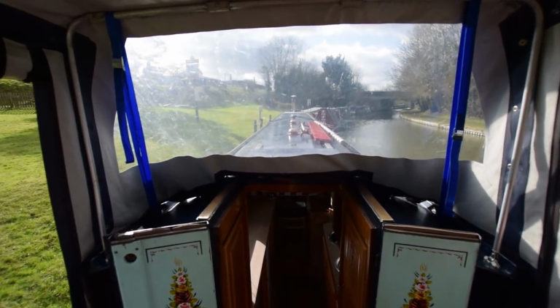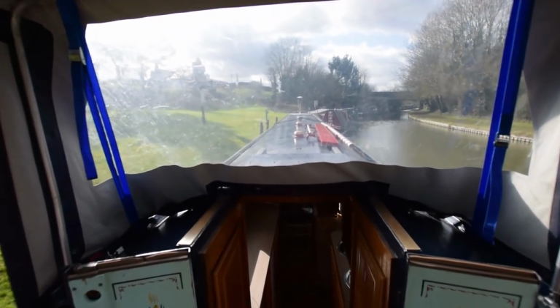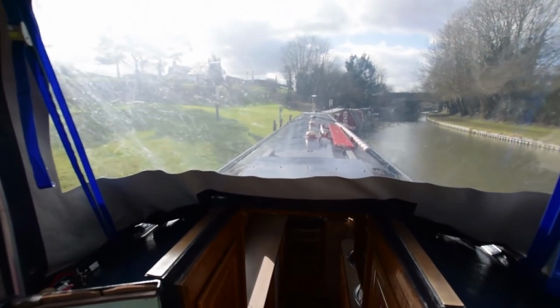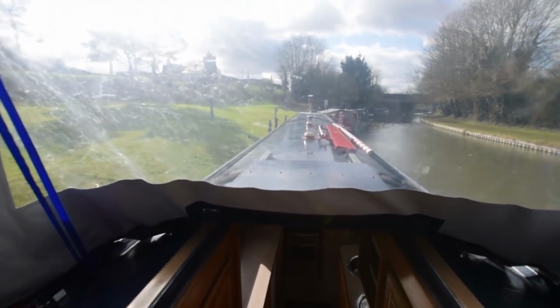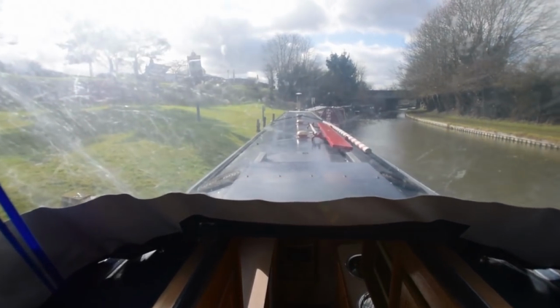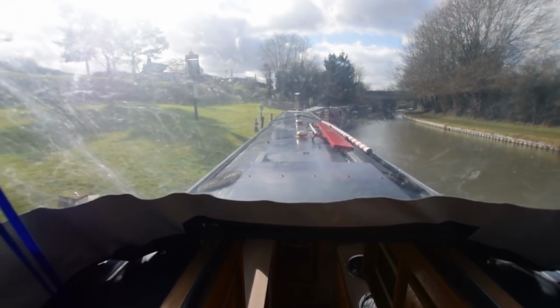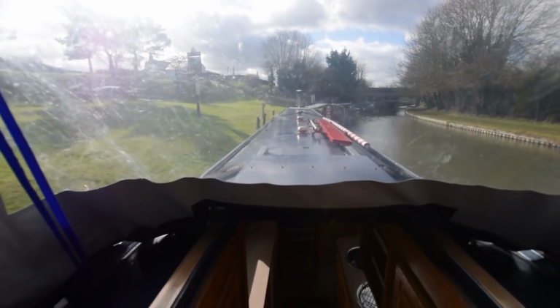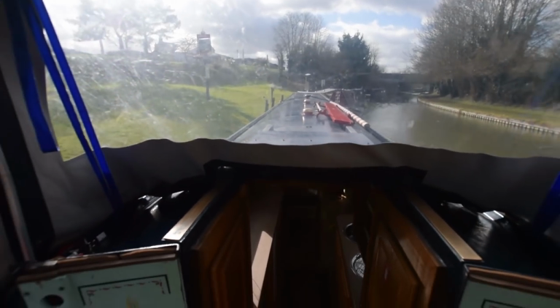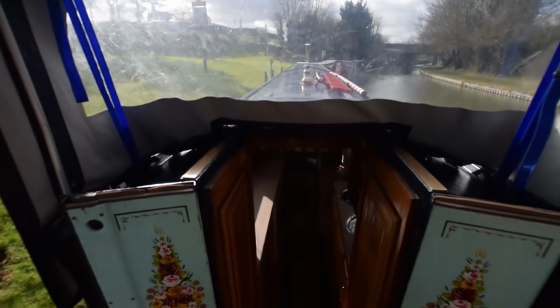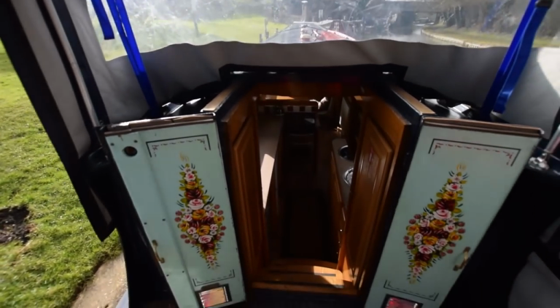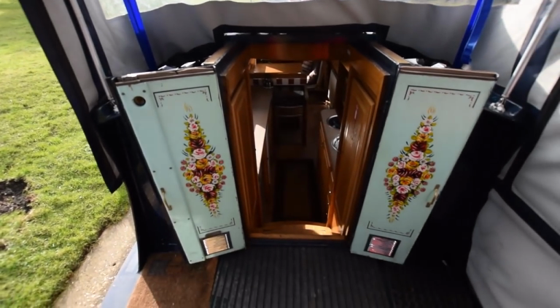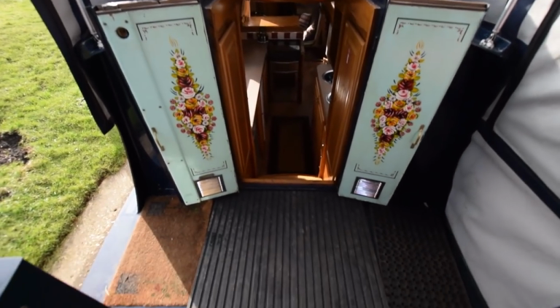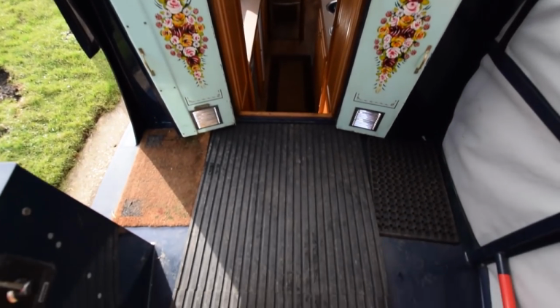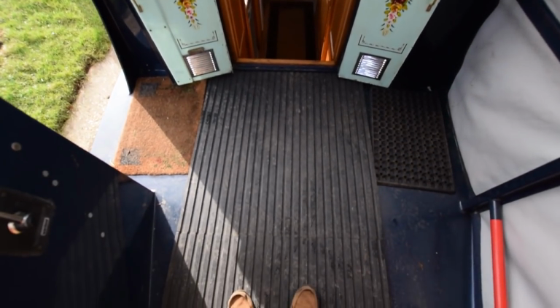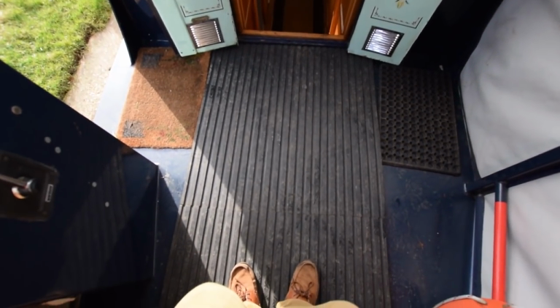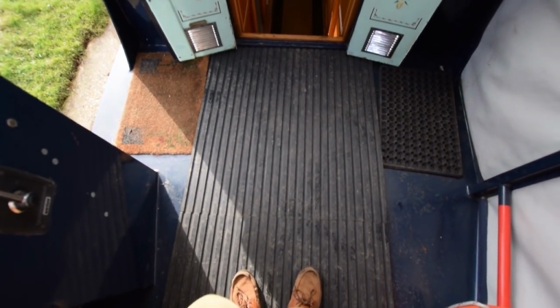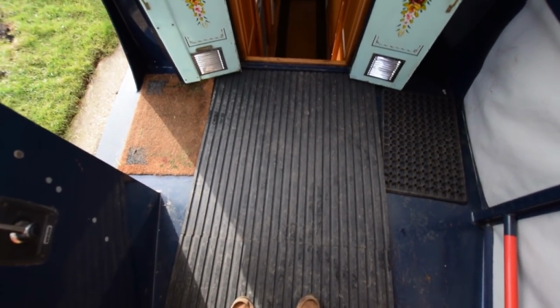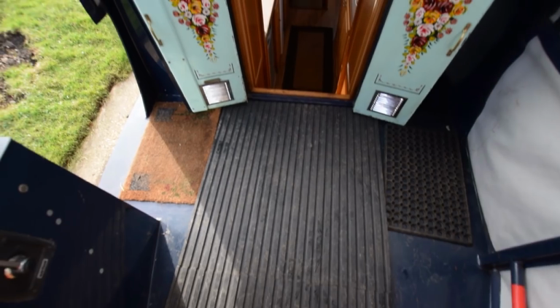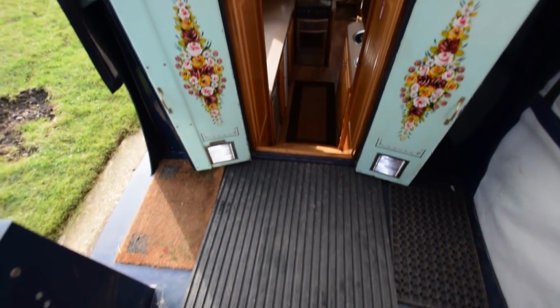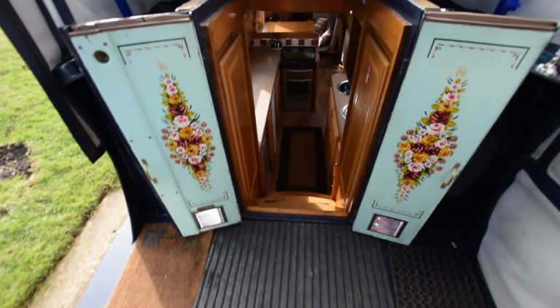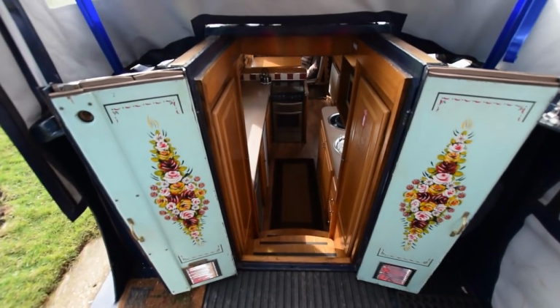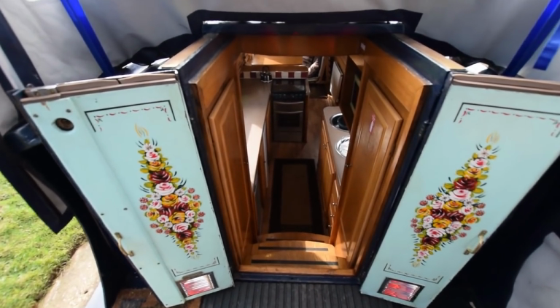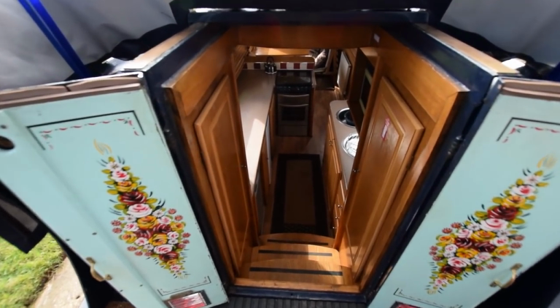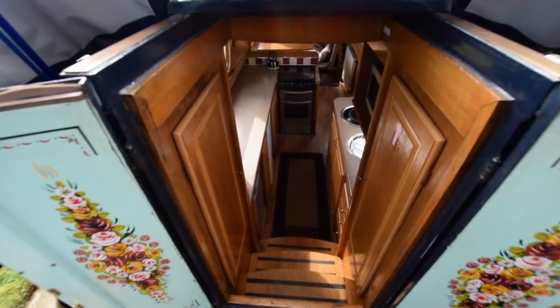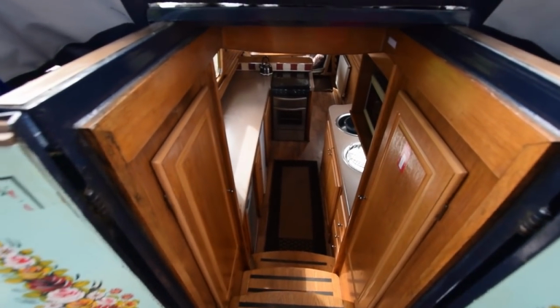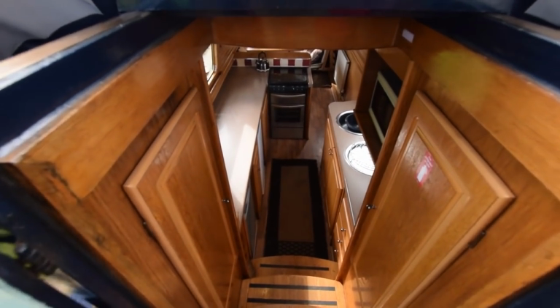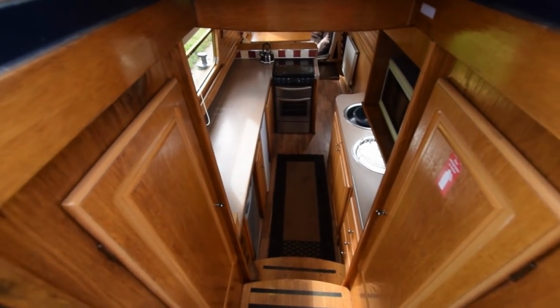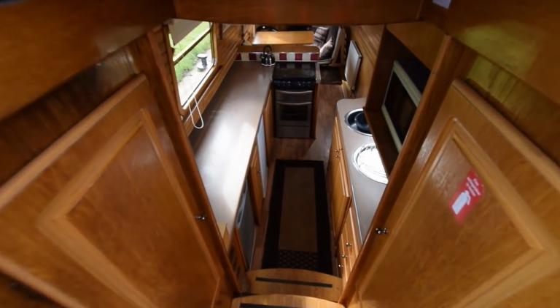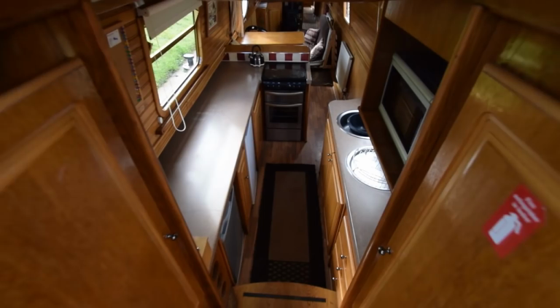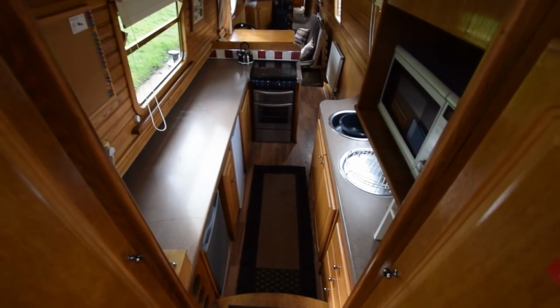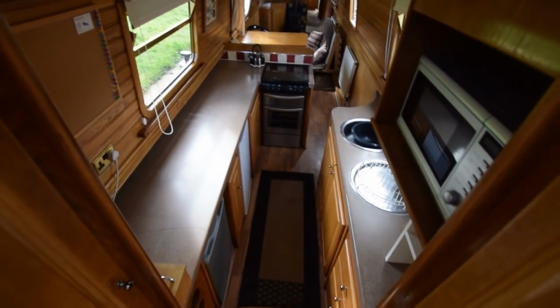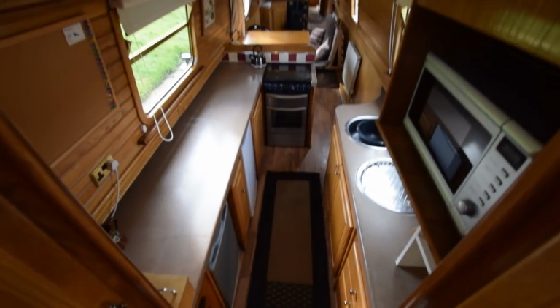I've left the pram hood up, but of course it does collapse or come off. It does provide quite a nice room over the rear deck if you're spending some time on board. The Isuzu 42 is housed under the deck boards there.